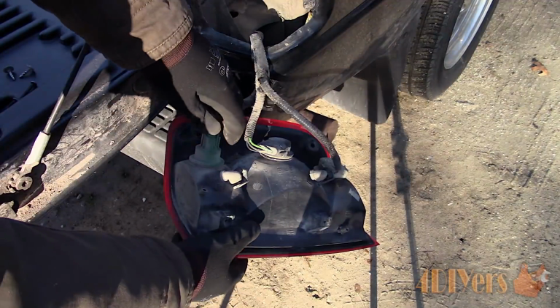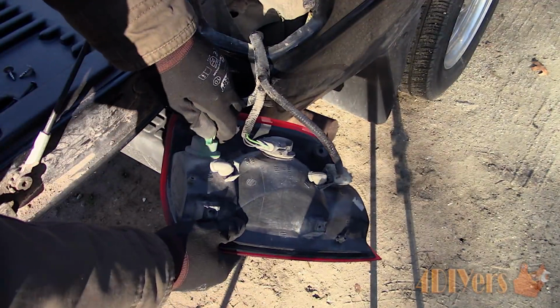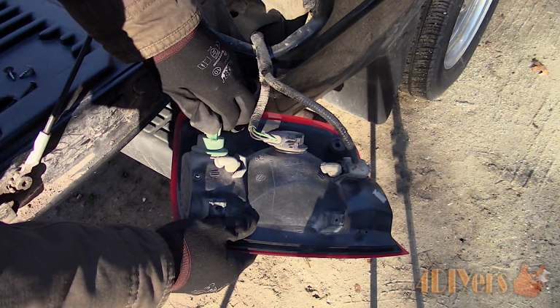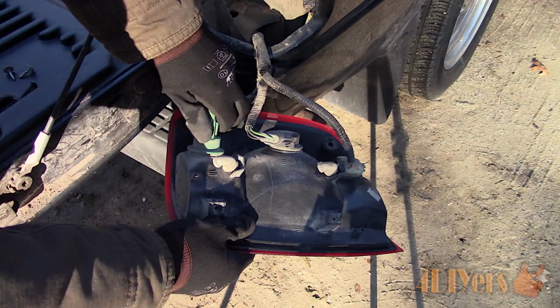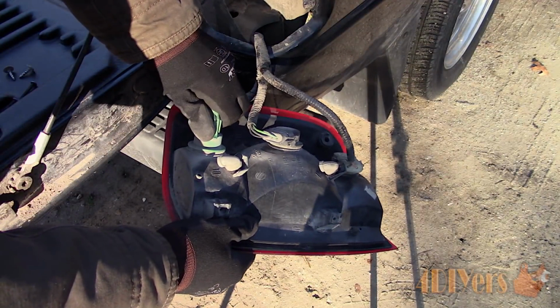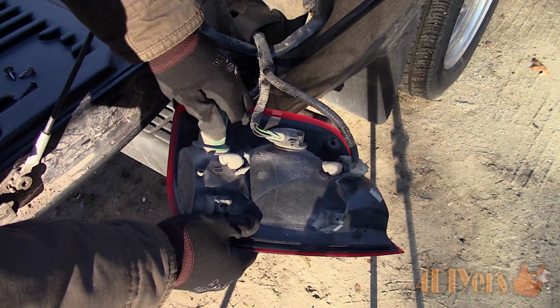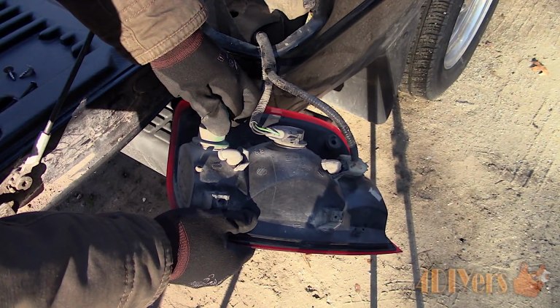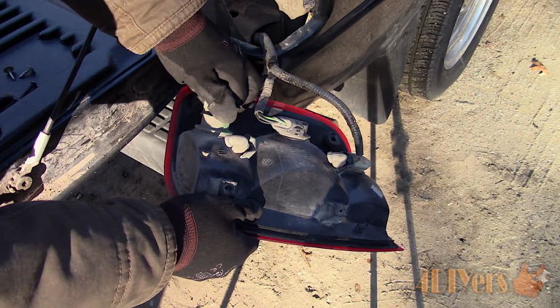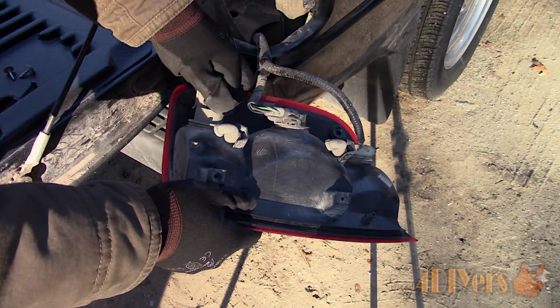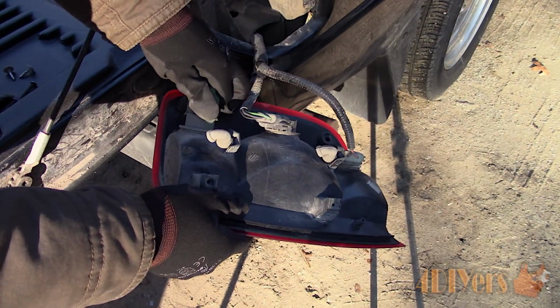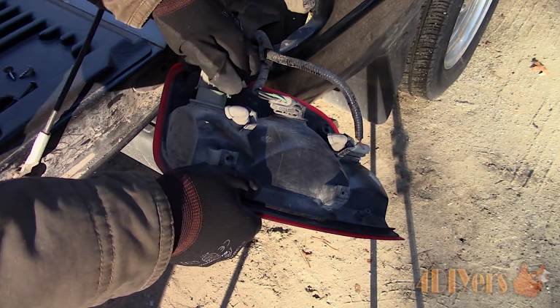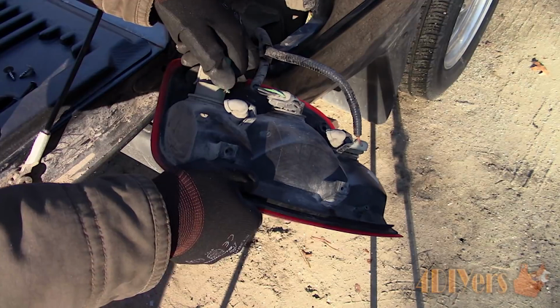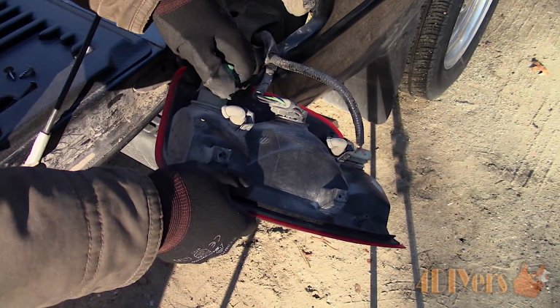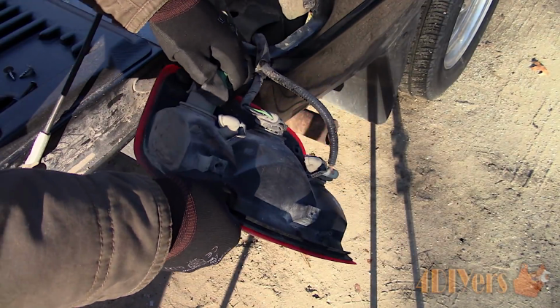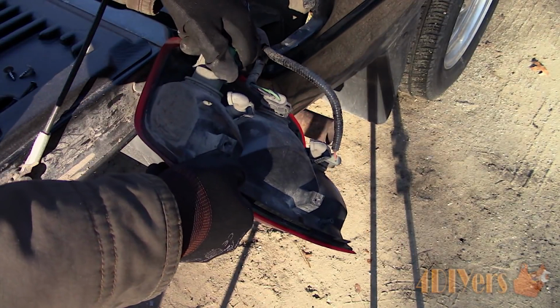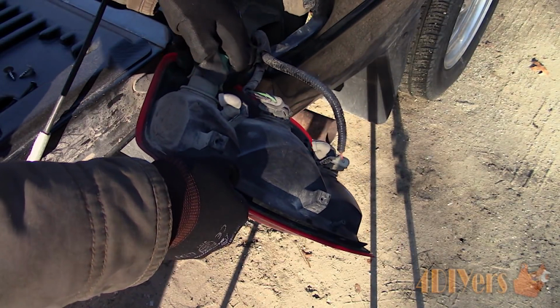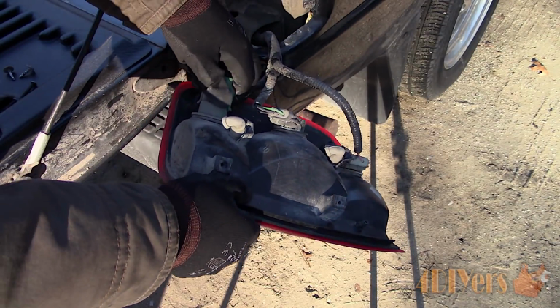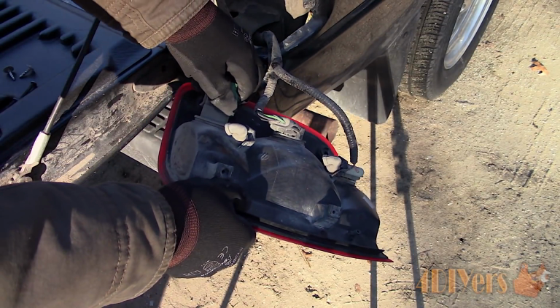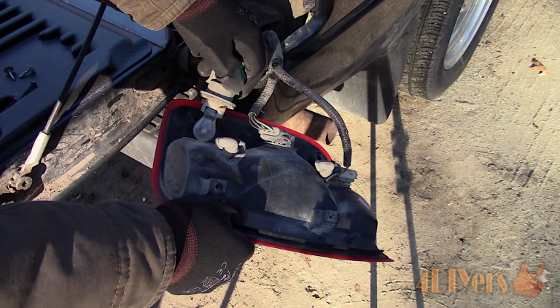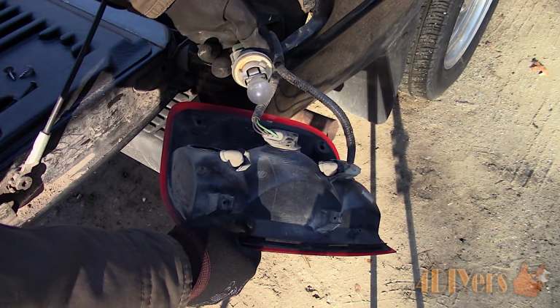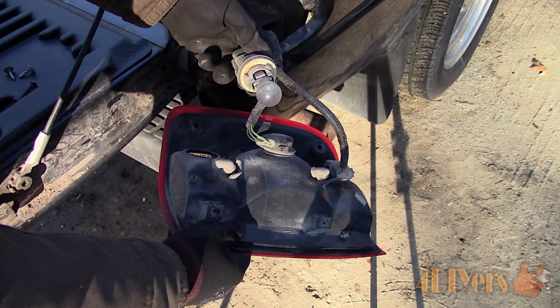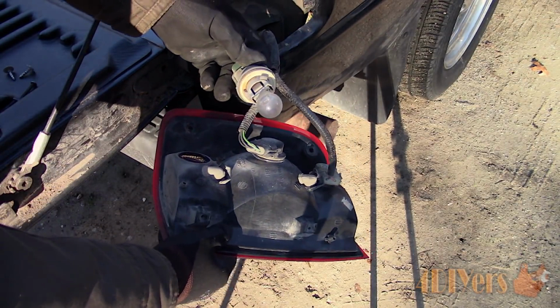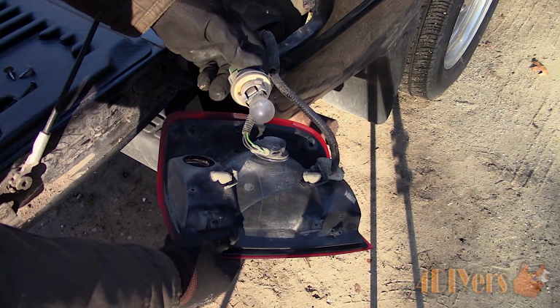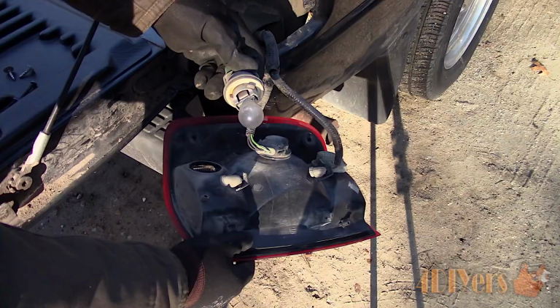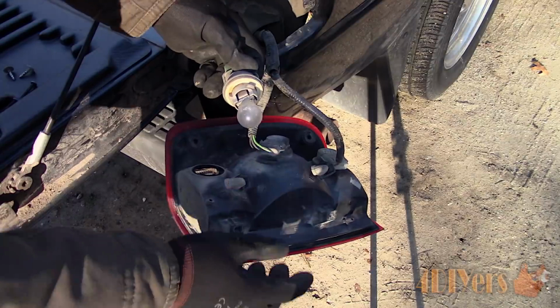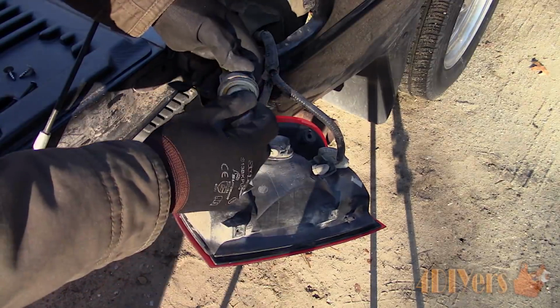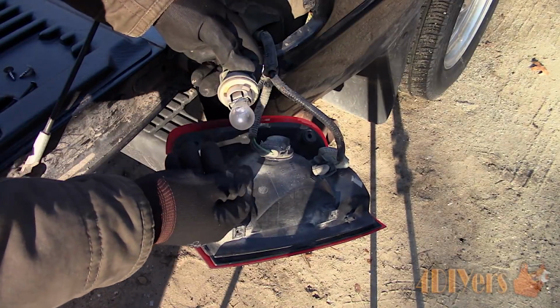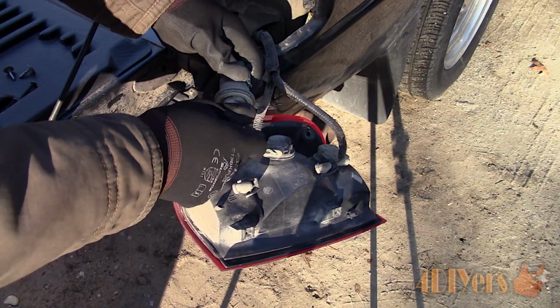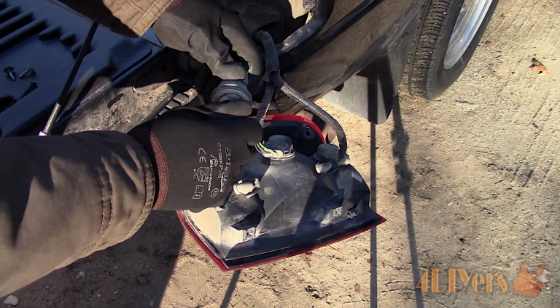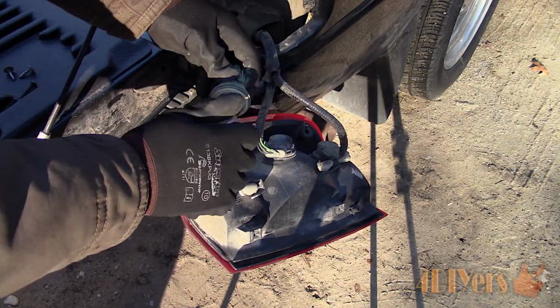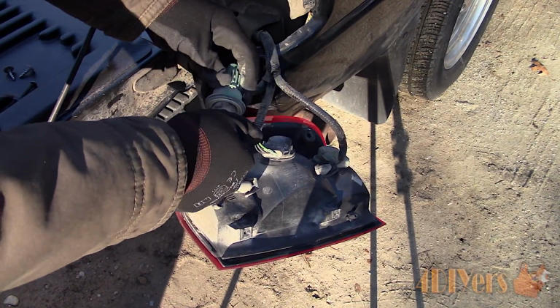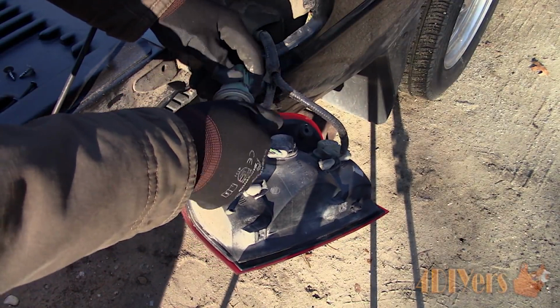To remove the bulb socket, grab firmly onto the back of the plug, then rotate counterclockwise. Pull straight out. To remove the bulb from the socket, simply pull straight out.